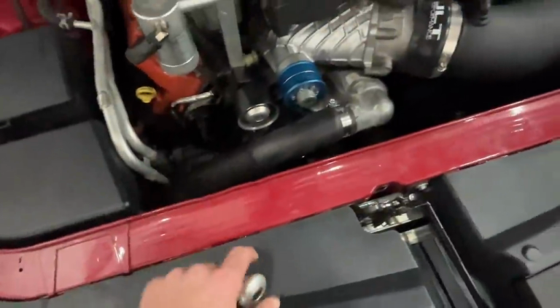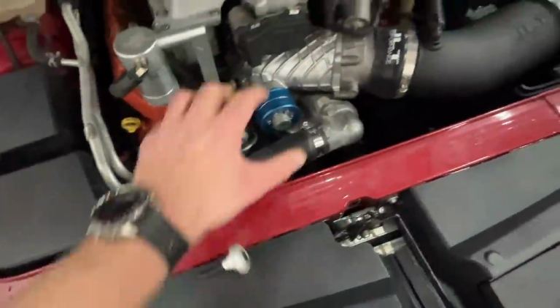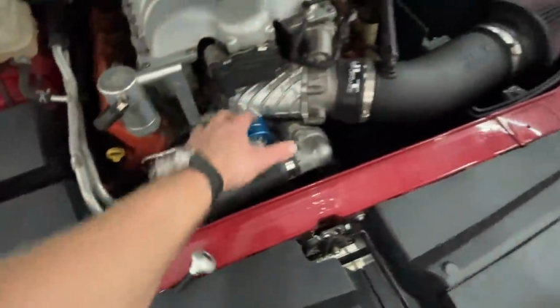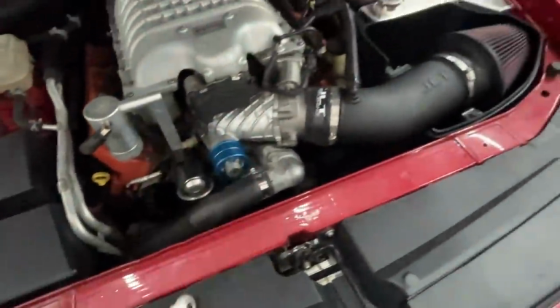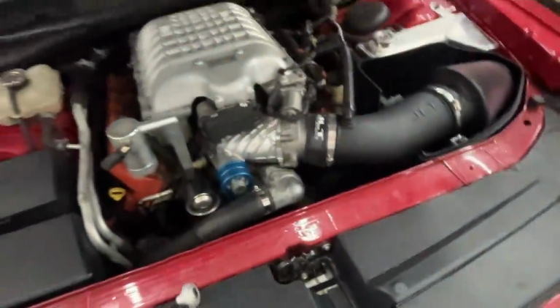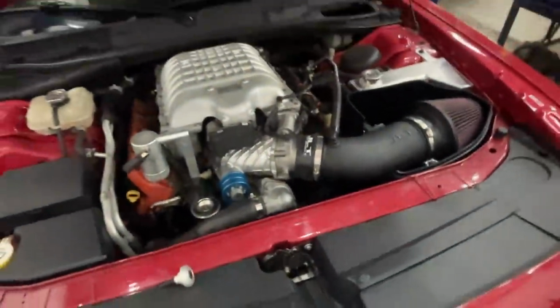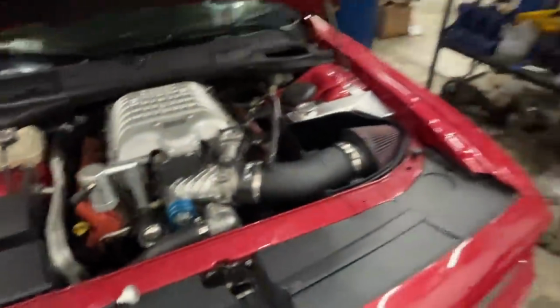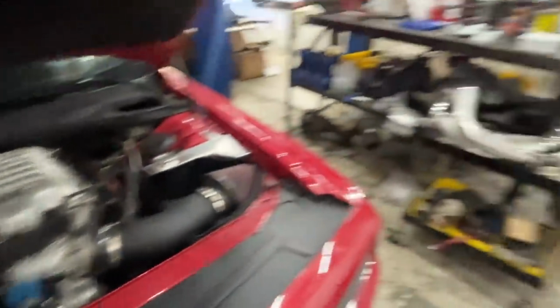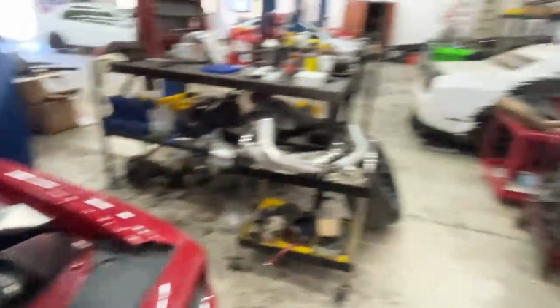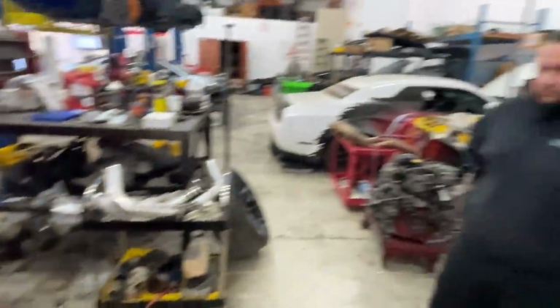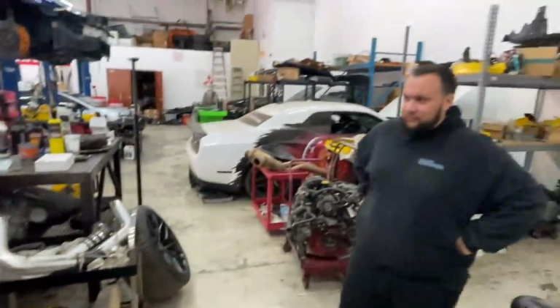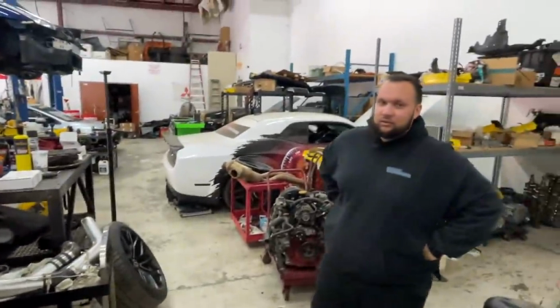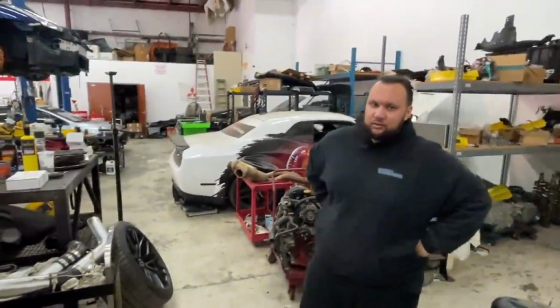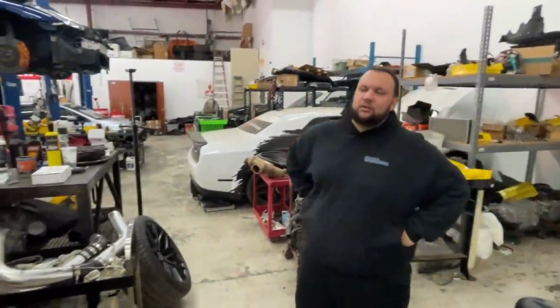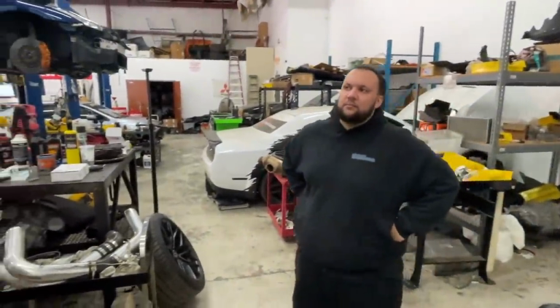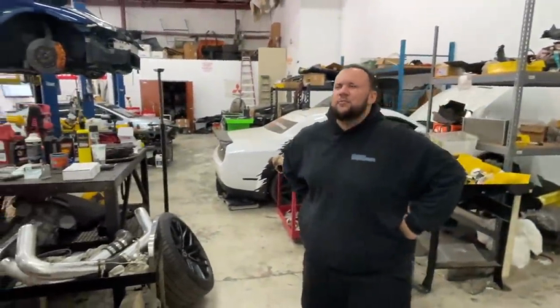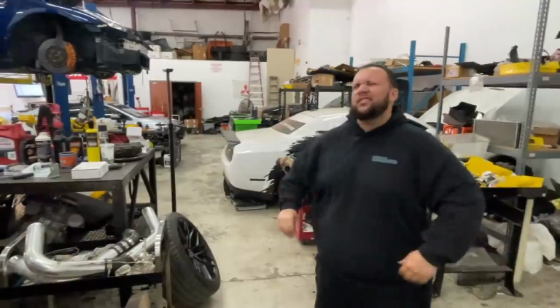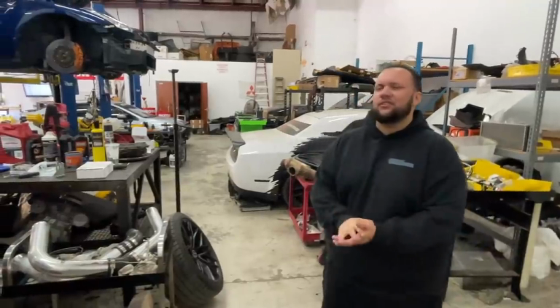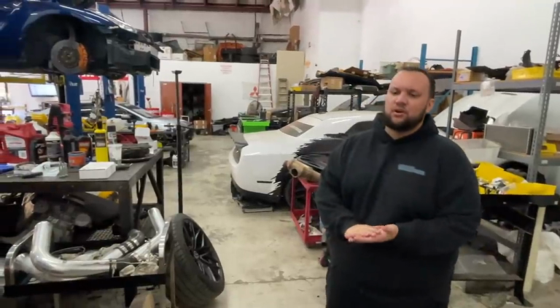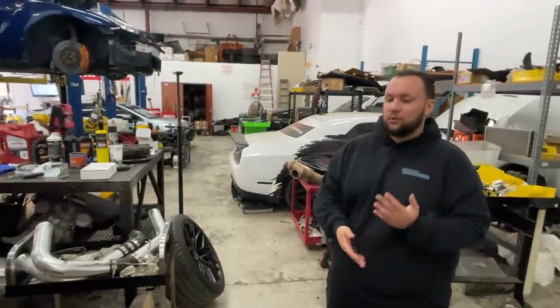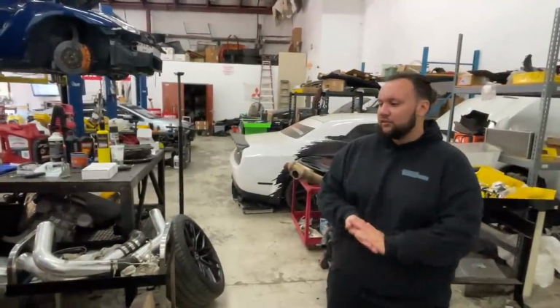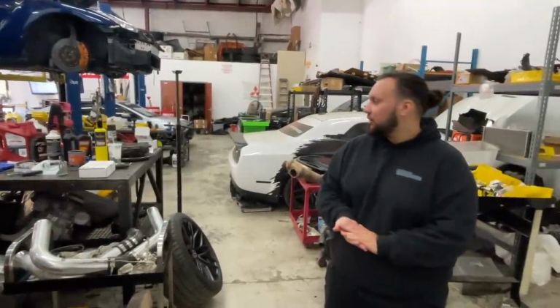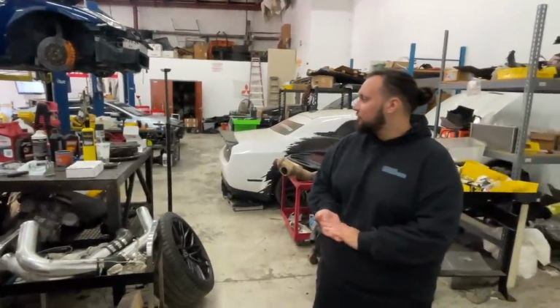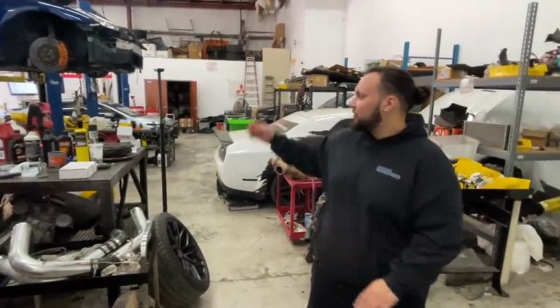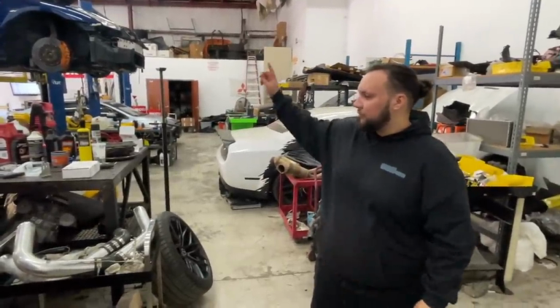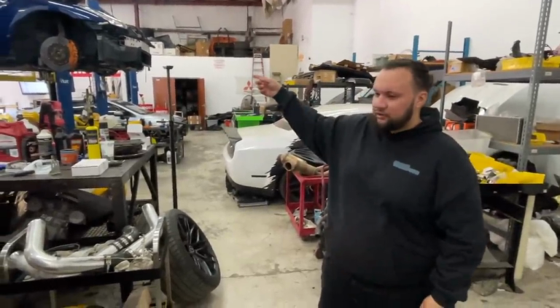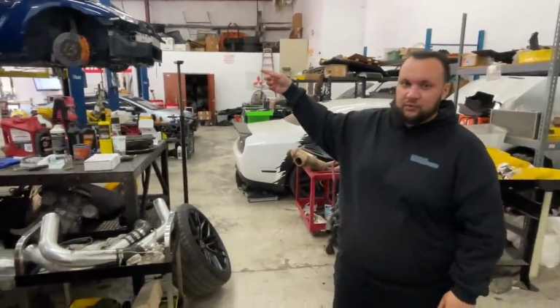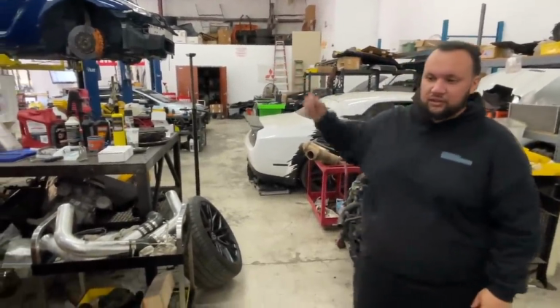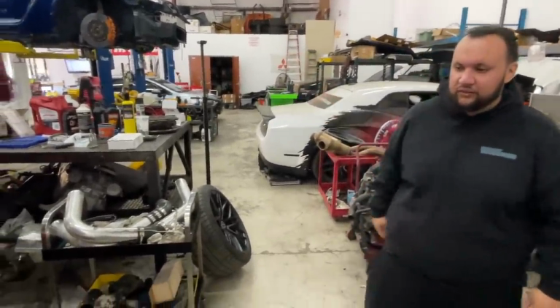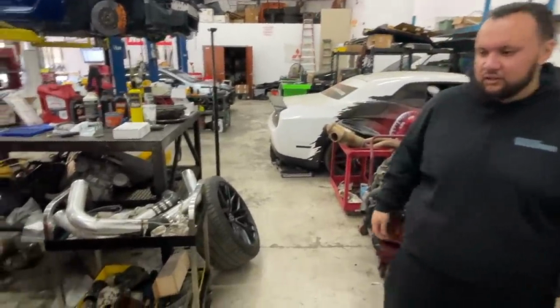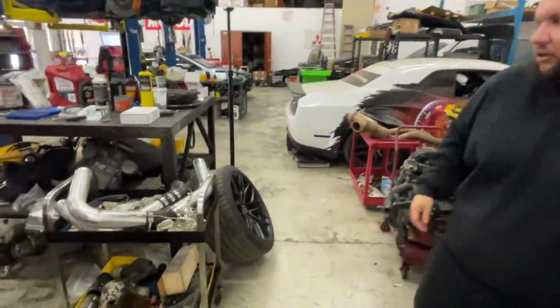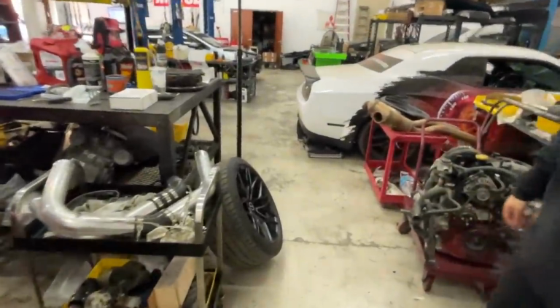This should be done up front, and then you said the clutch is coming back from Monster in a day or two? It should be here tomorrow or Wednesday. And then the trans is over there if you want to take a look. Yeah, let's go look at that thing.